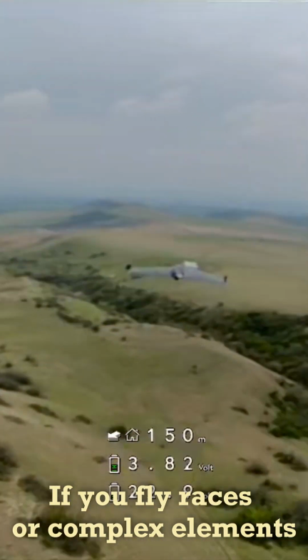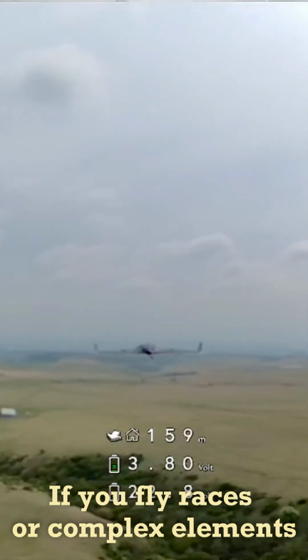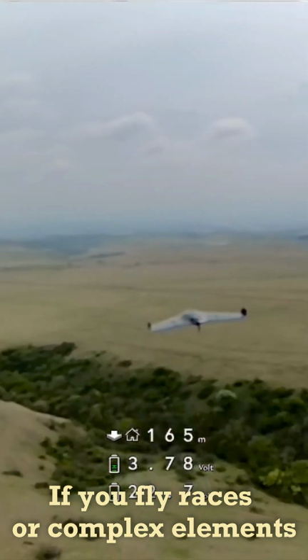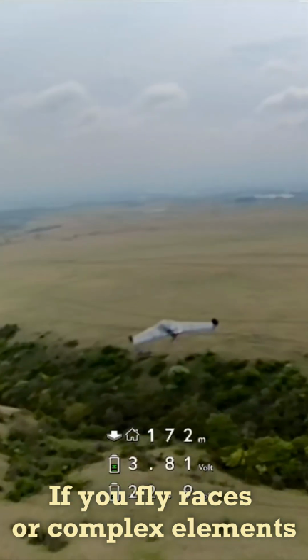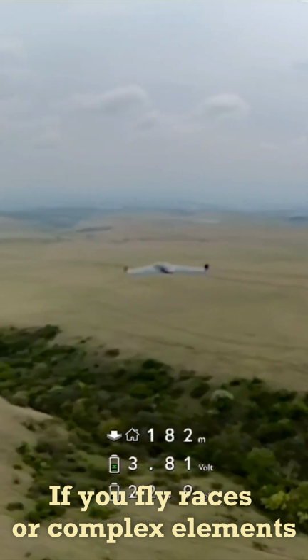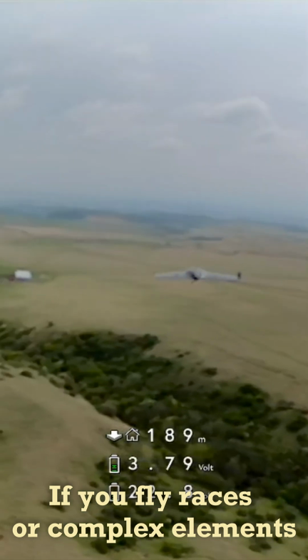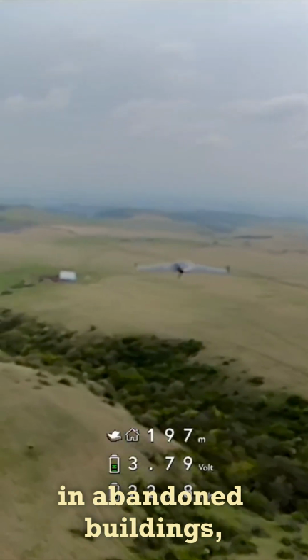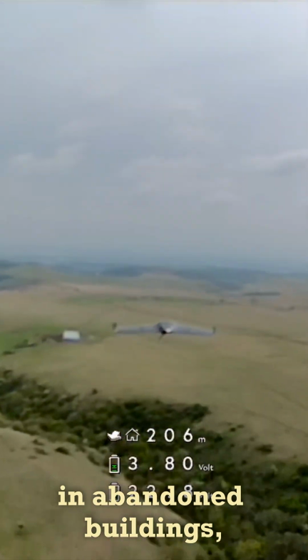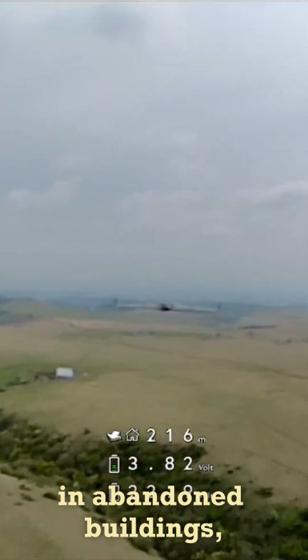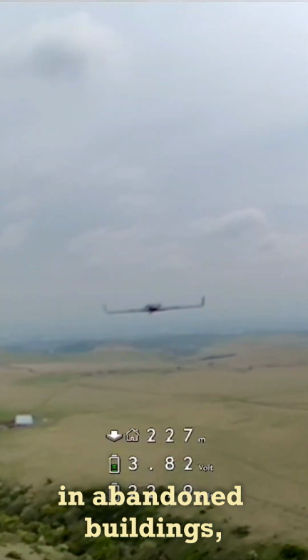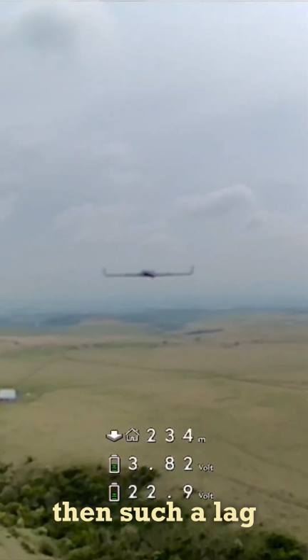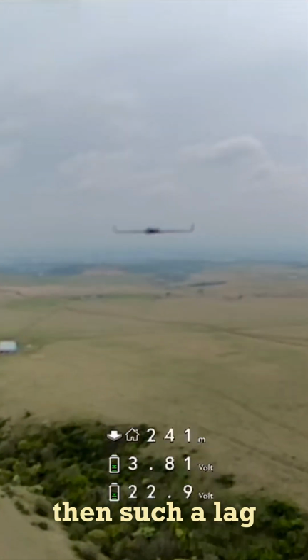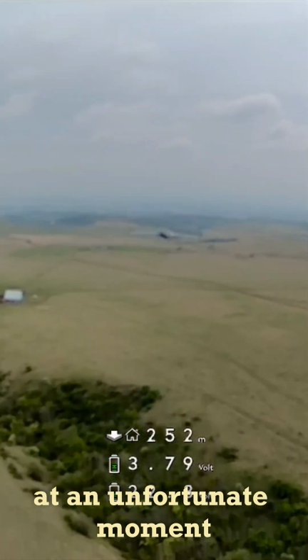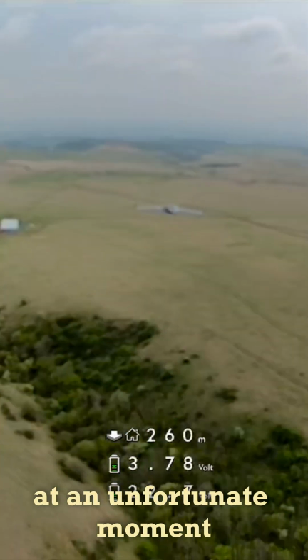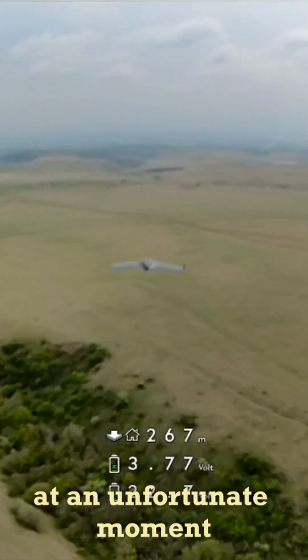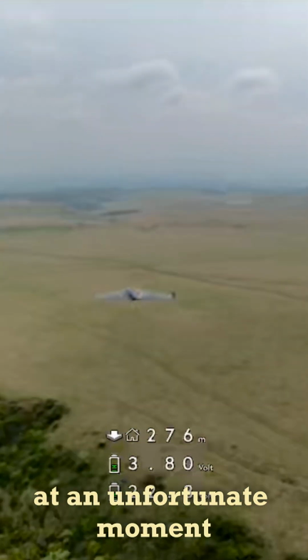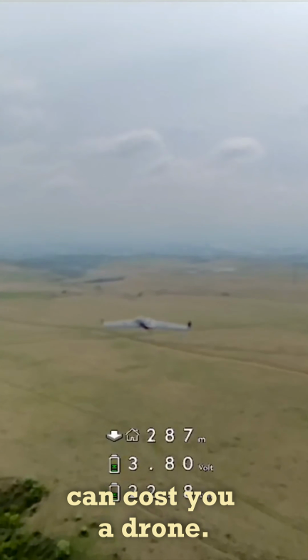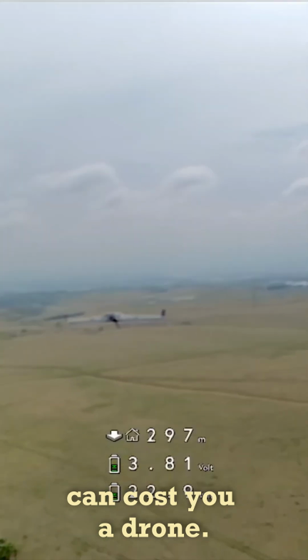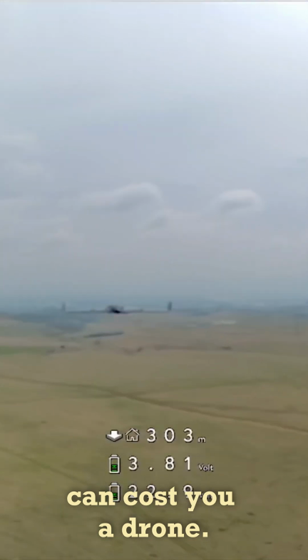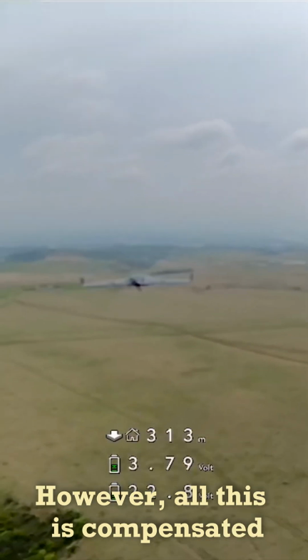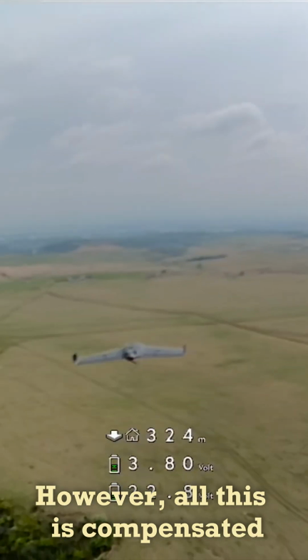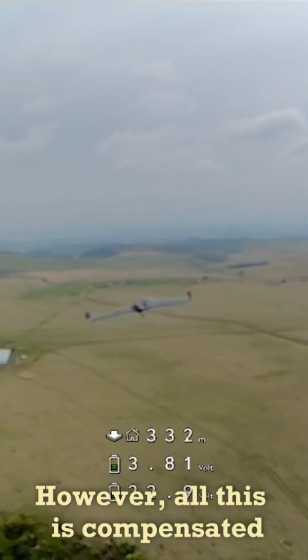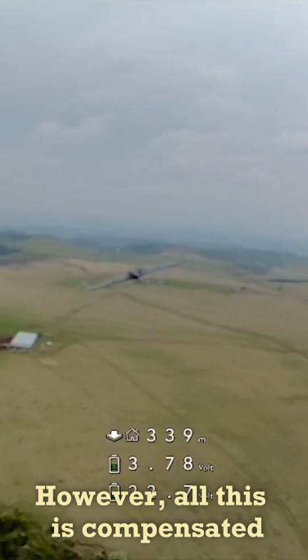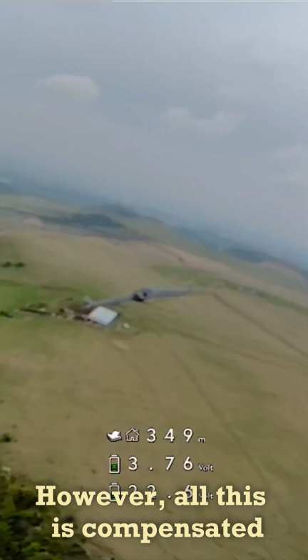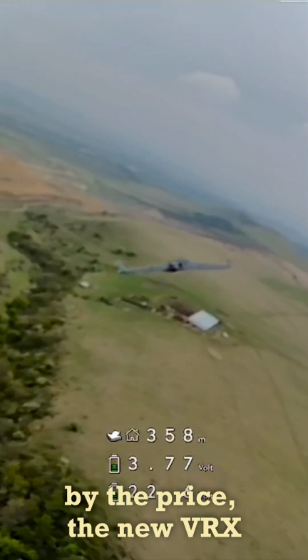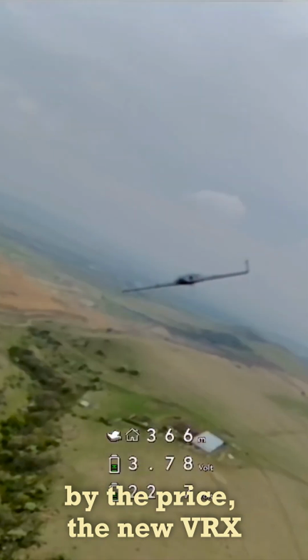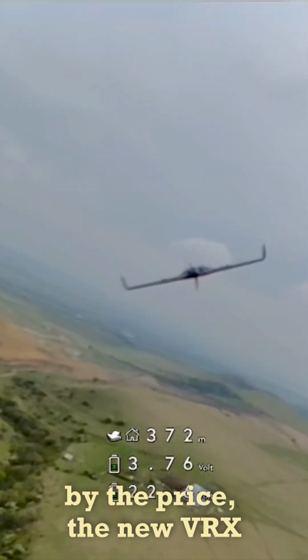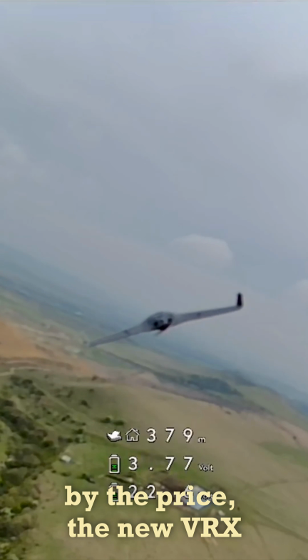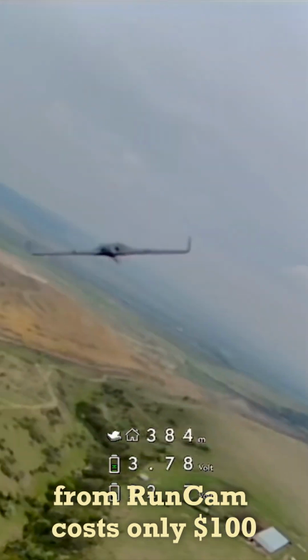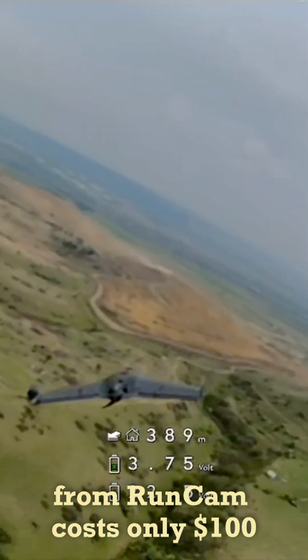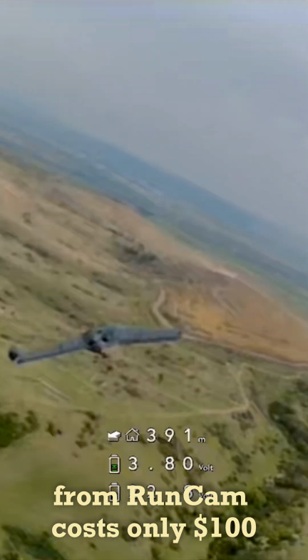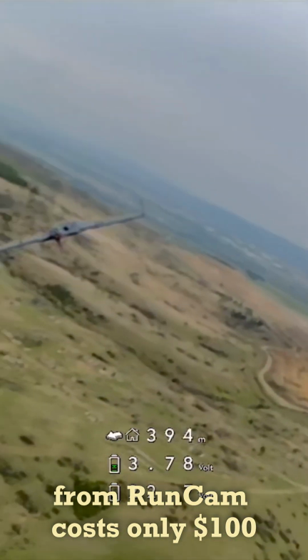If you fly races or complex elements in abandoned buildings, then such a glitch at an unfortunate moment can cost you a drone. However, all this is compensated by the price. The new VTX from Rancam costs only 100 bucks.